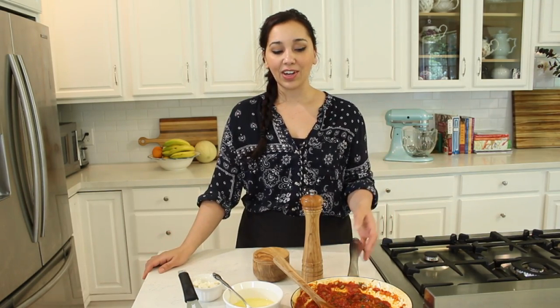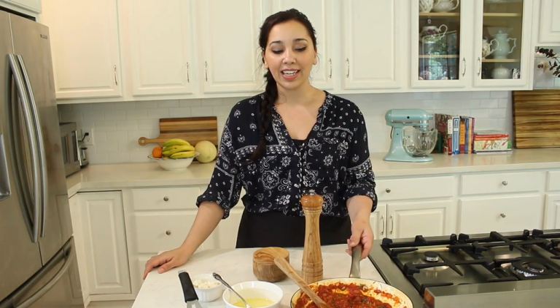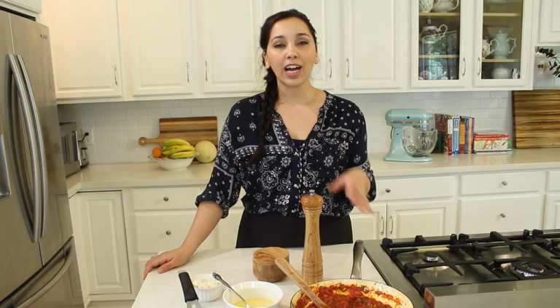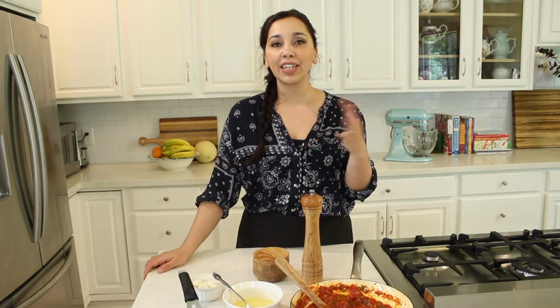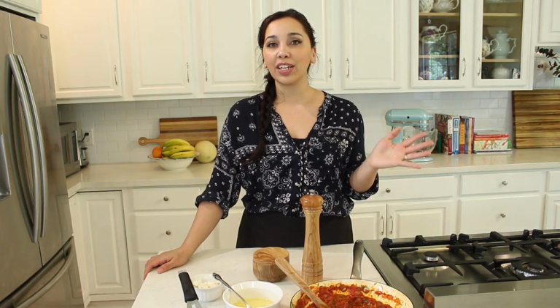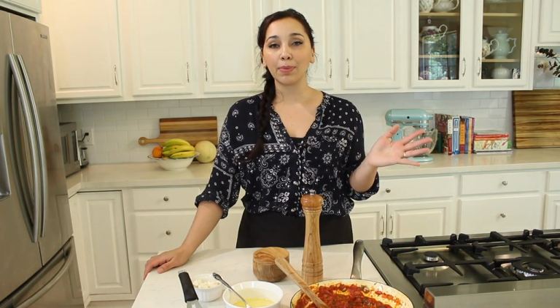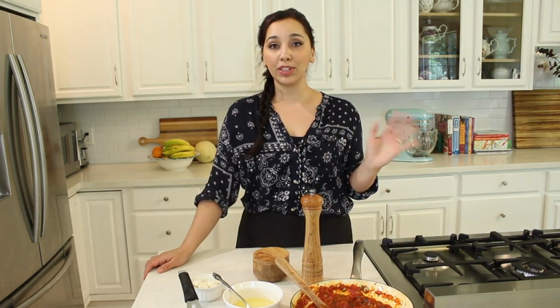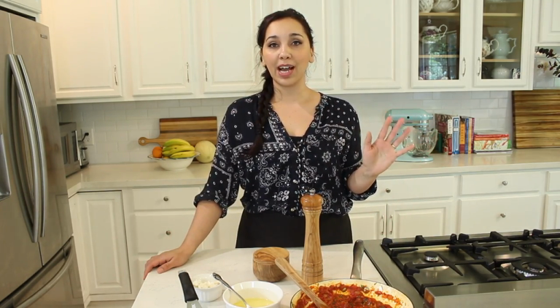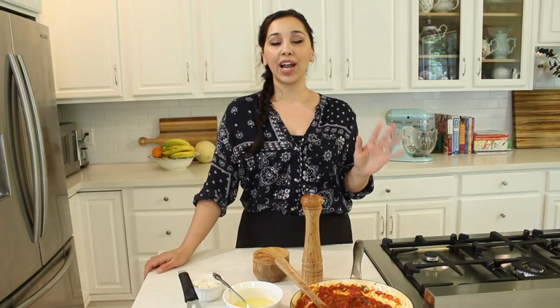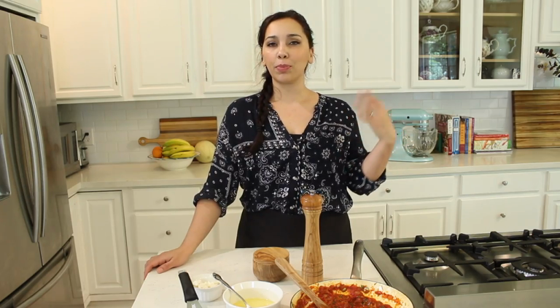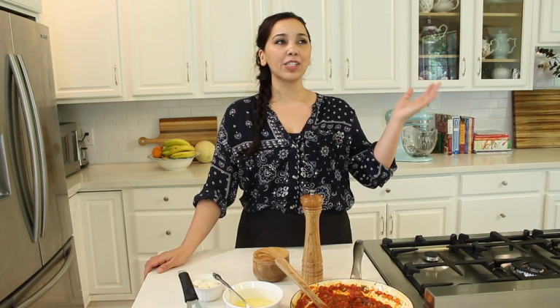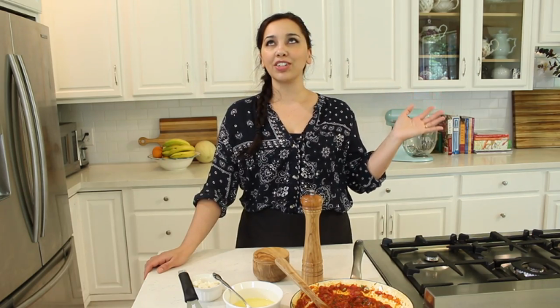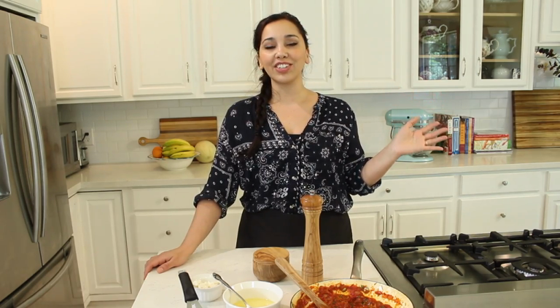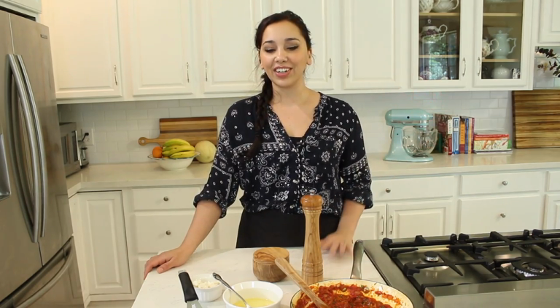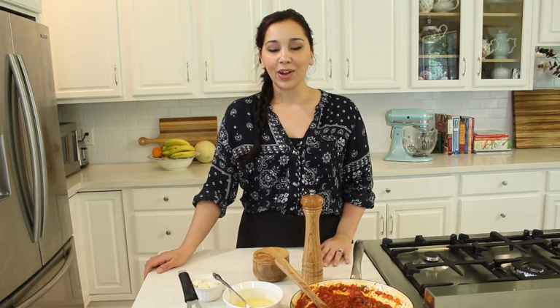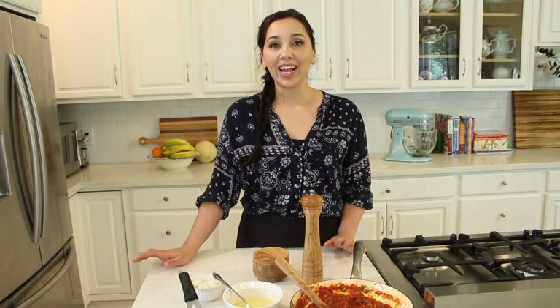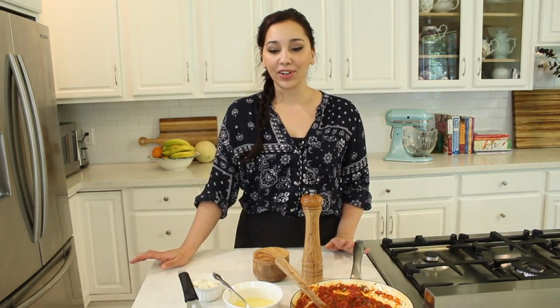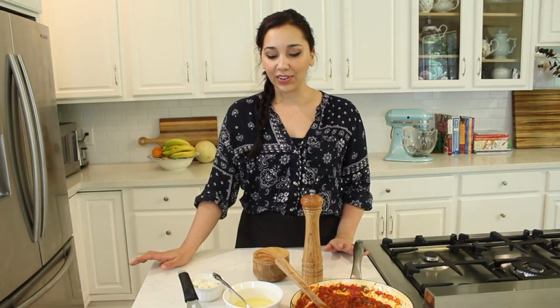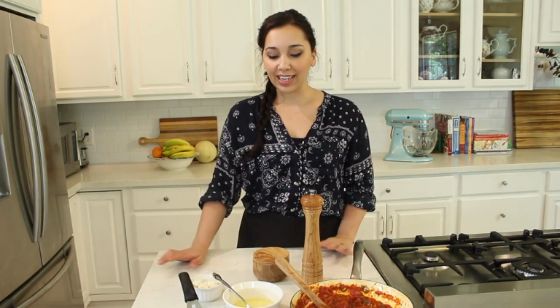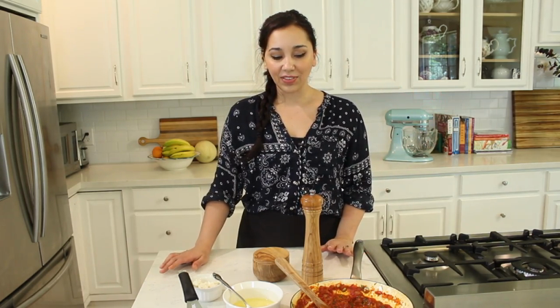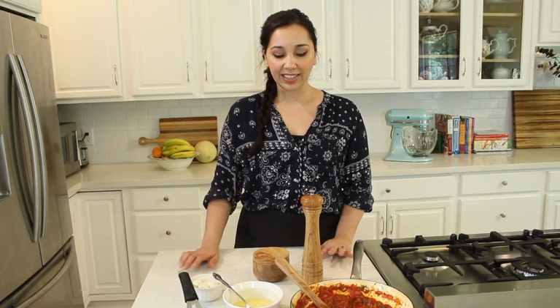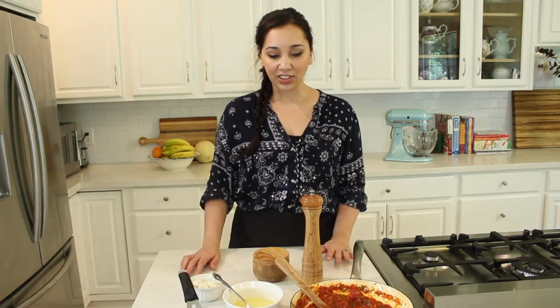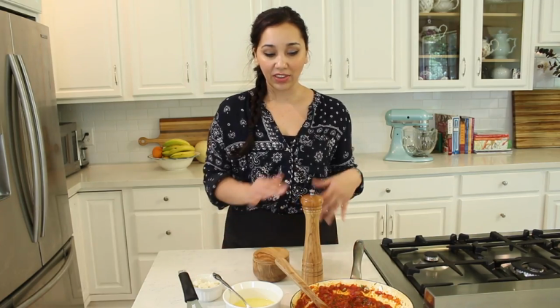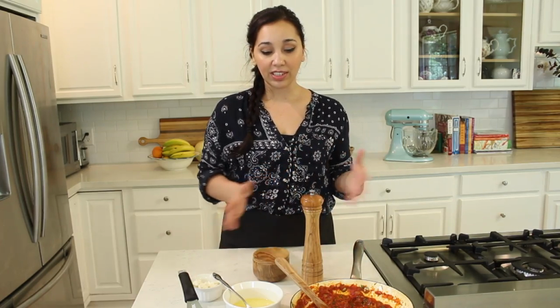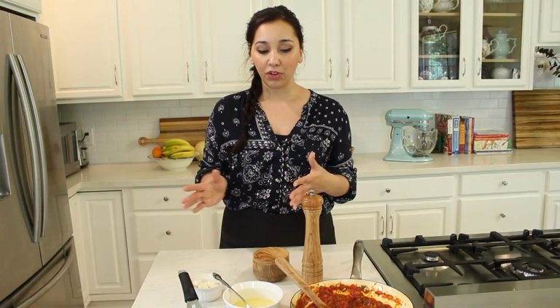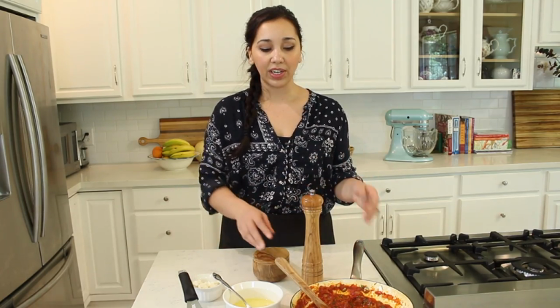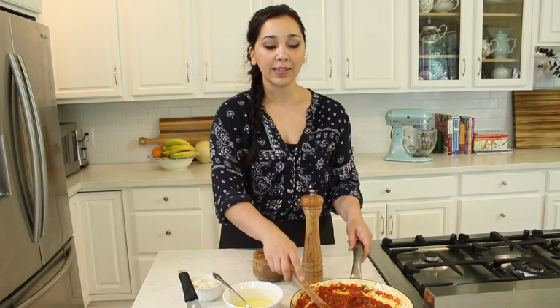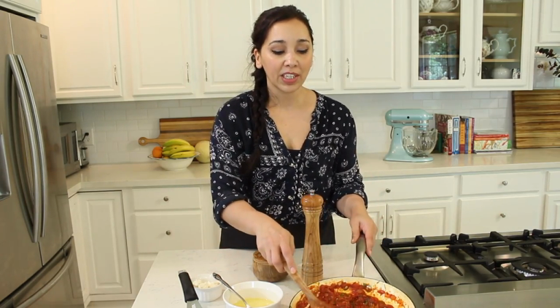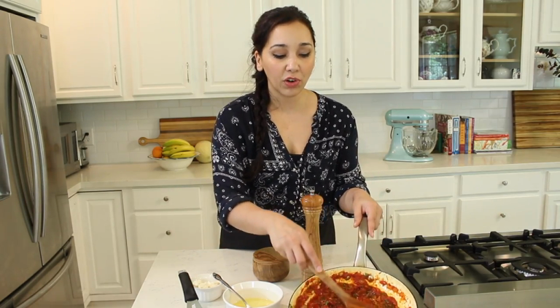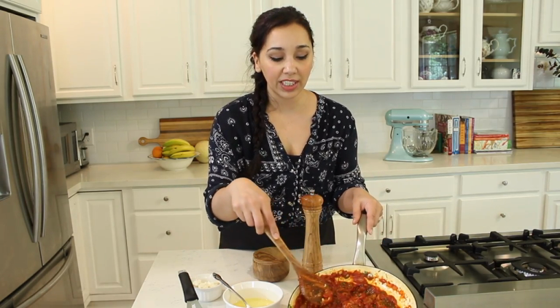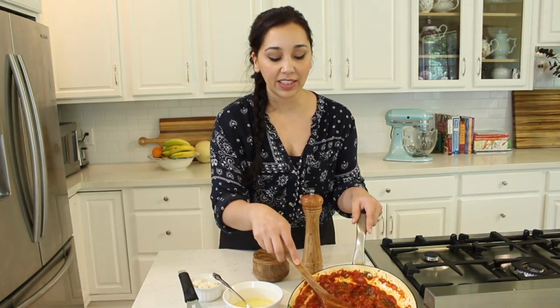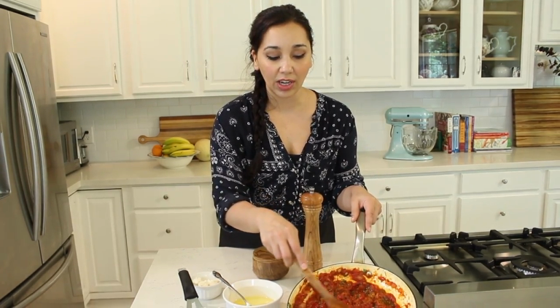This is basically scrambled eggs in the sauce, and it comes together in absolutely no time. You could have it for breakfast, brunch, lunch, dinner — whenever you're hungry. It's satisfying, it's delicious, and you just need a few ingredients.